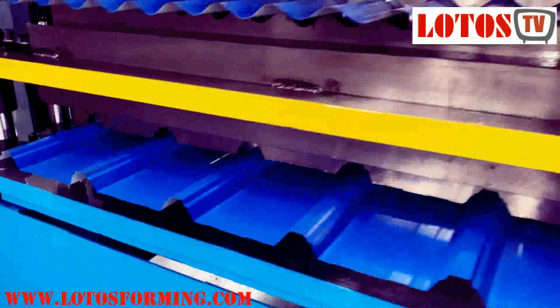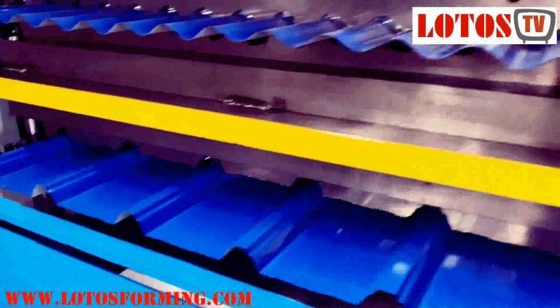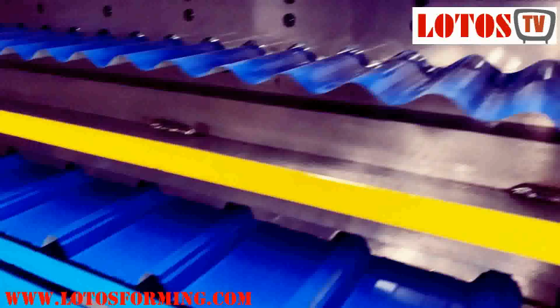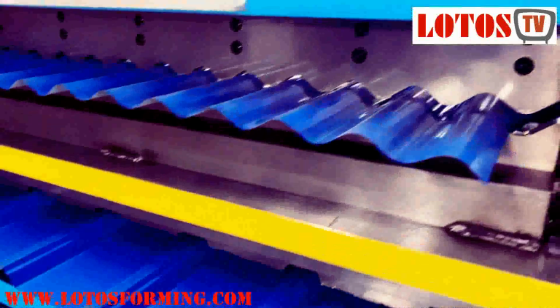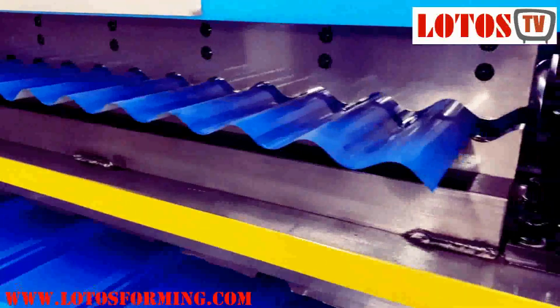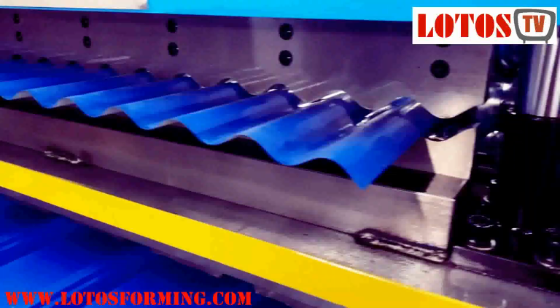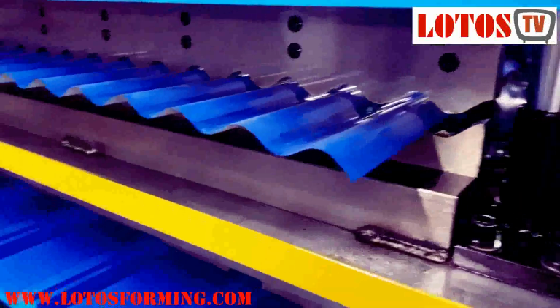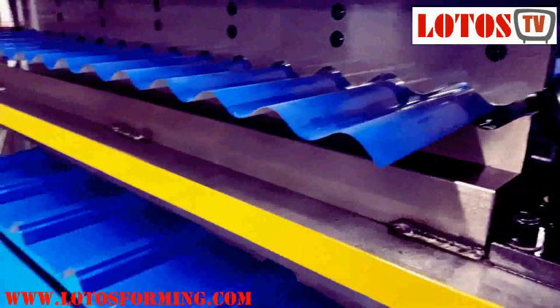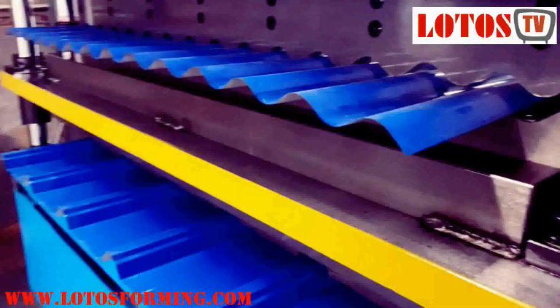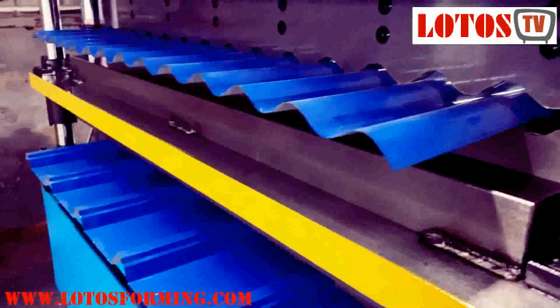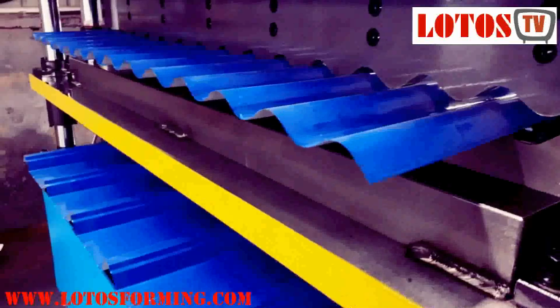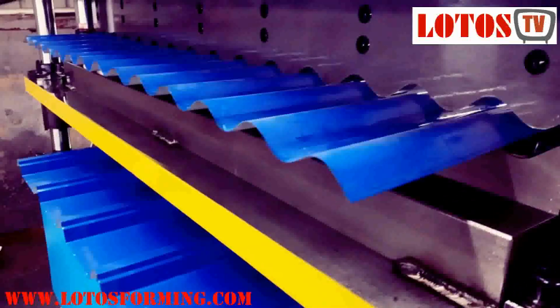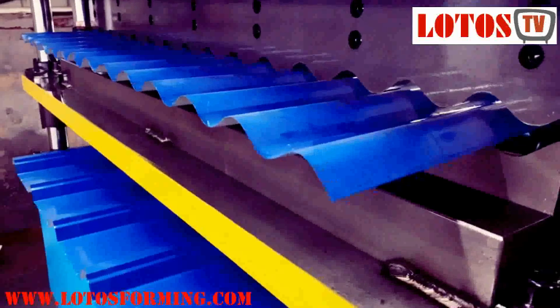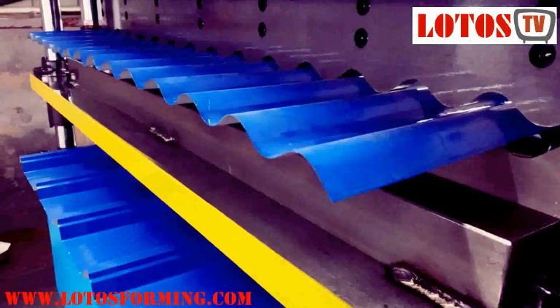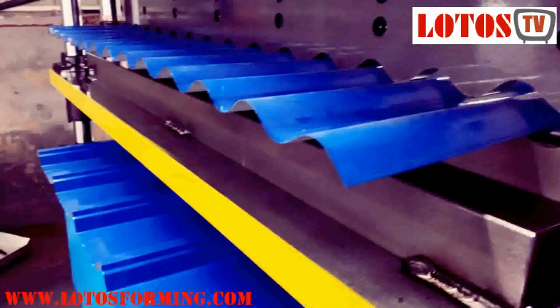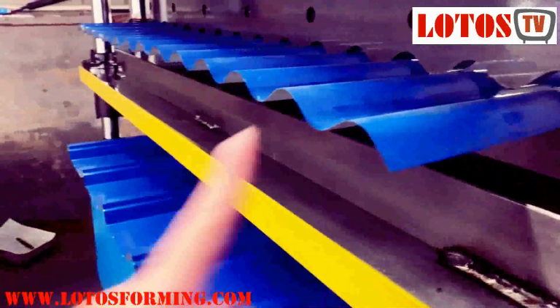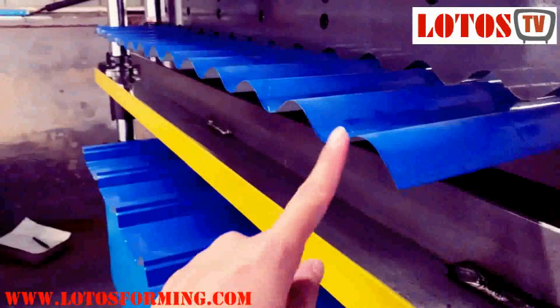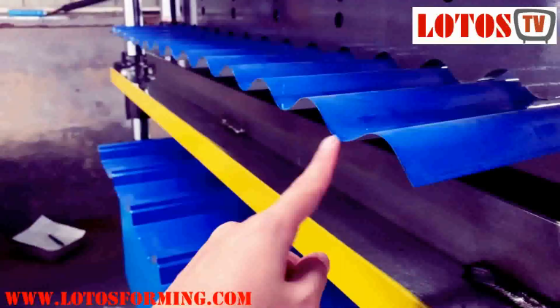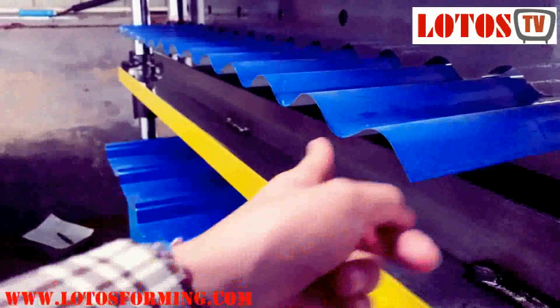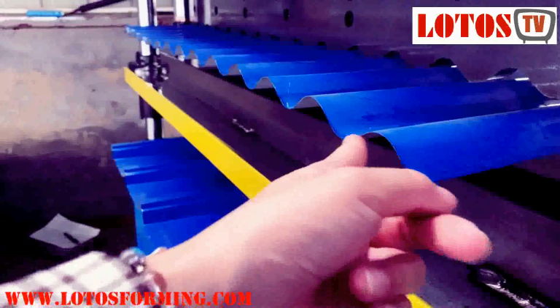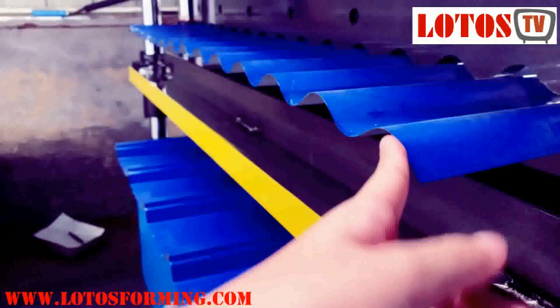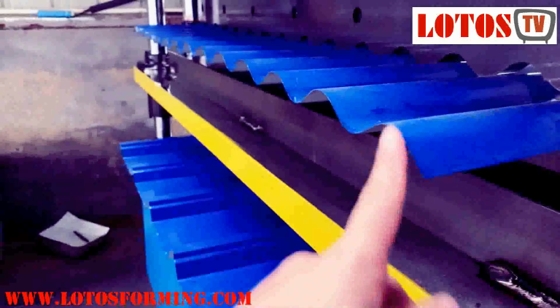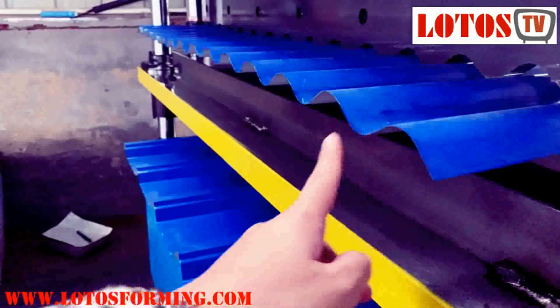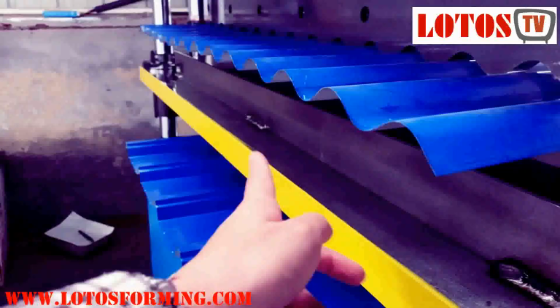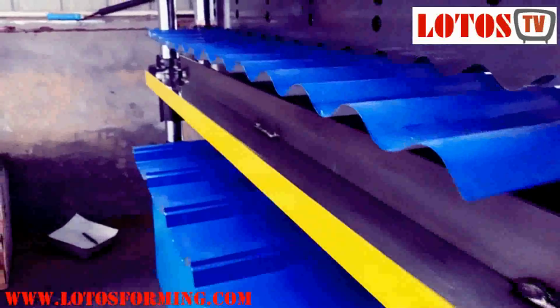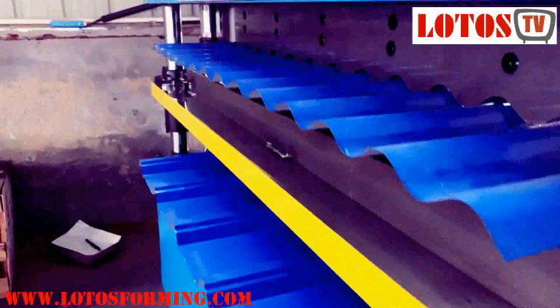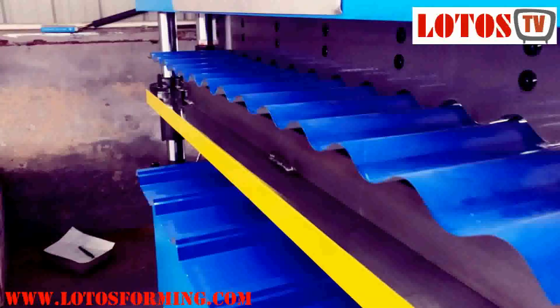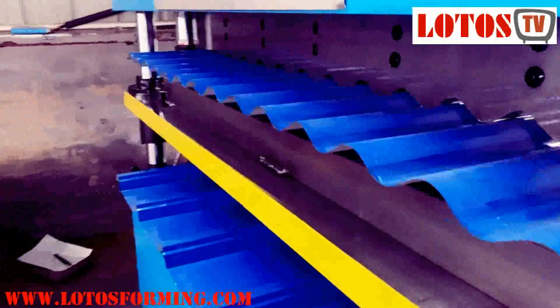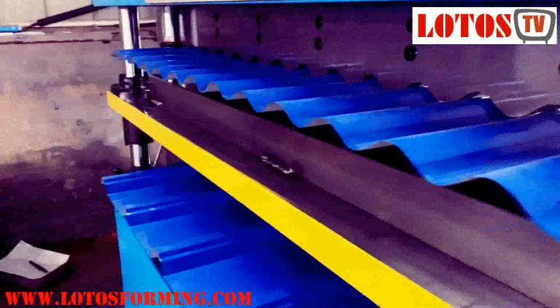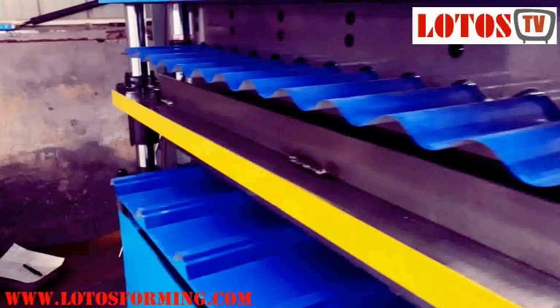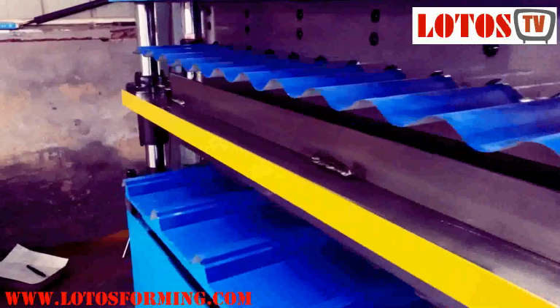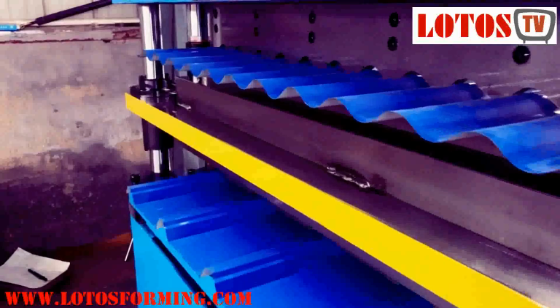Let's check from the side. You can see it's very flat — no scratch here.